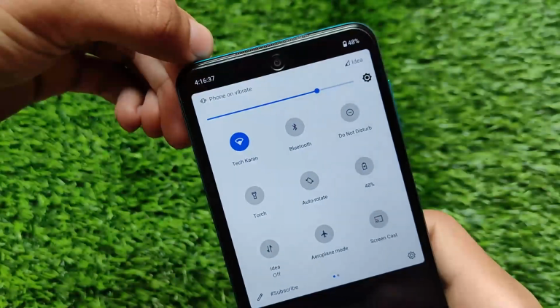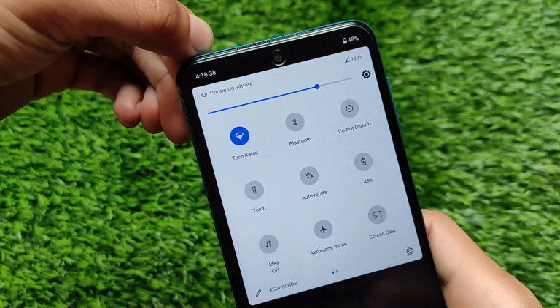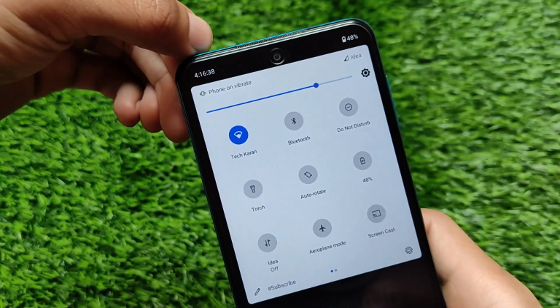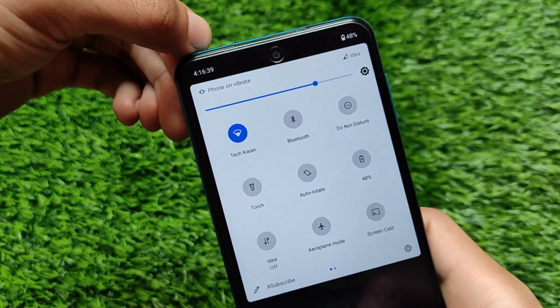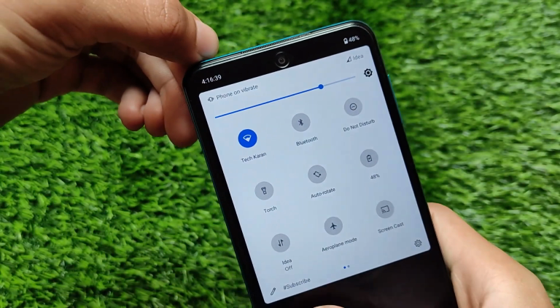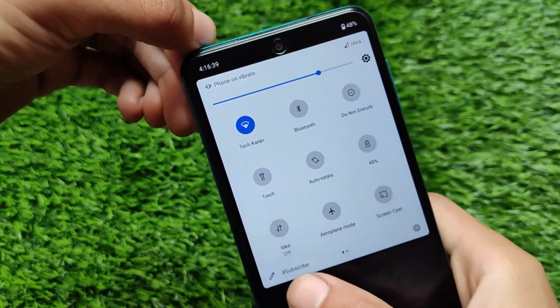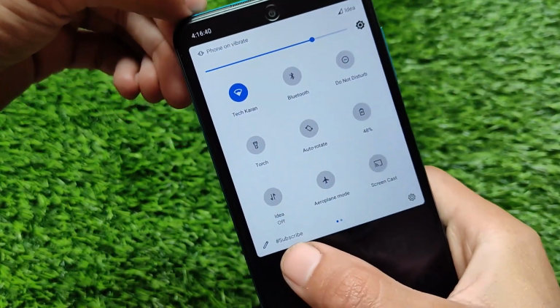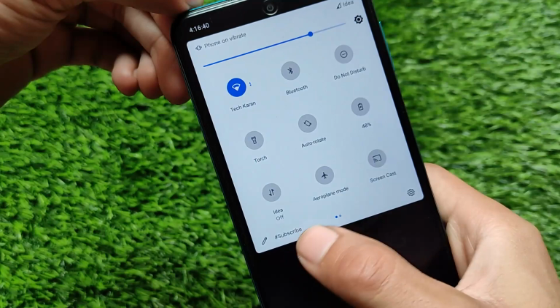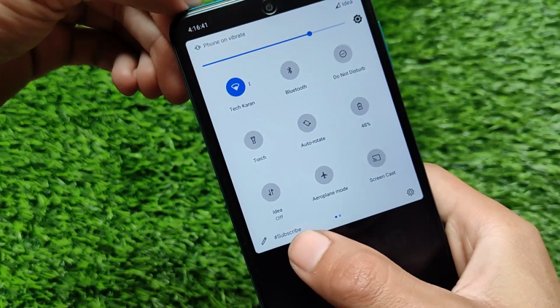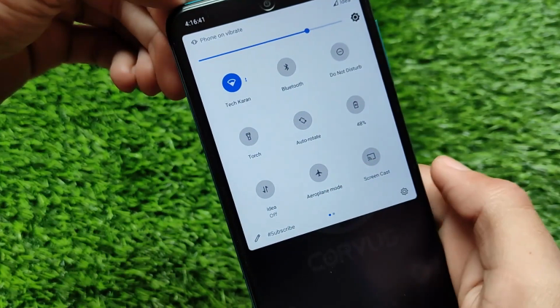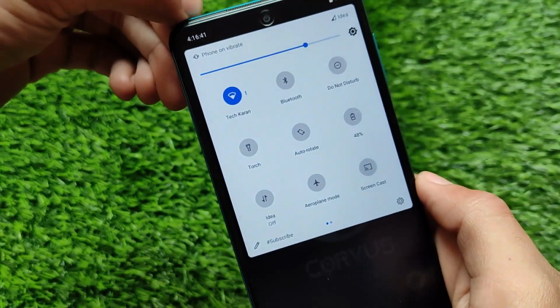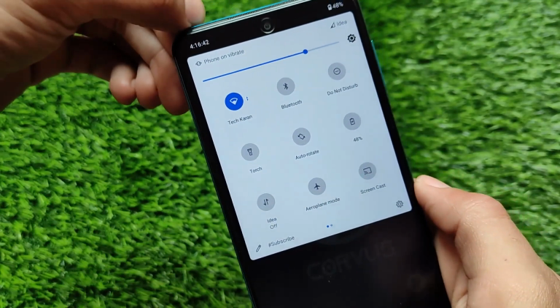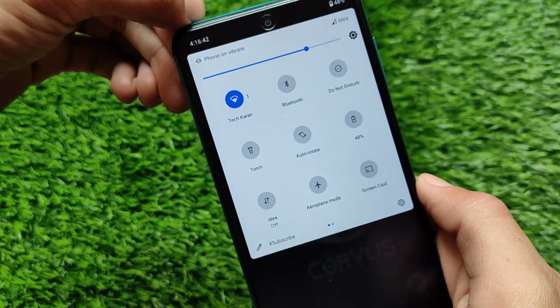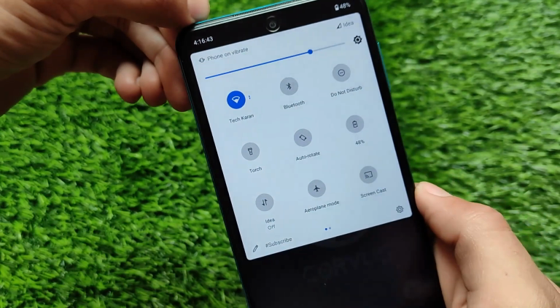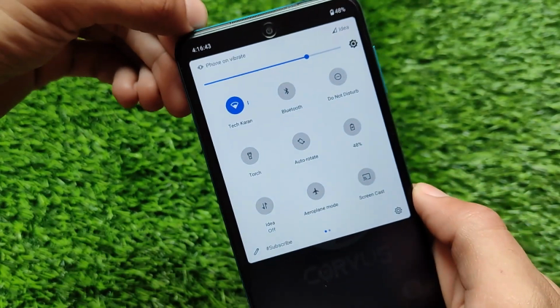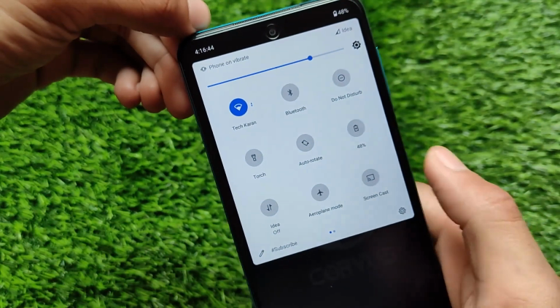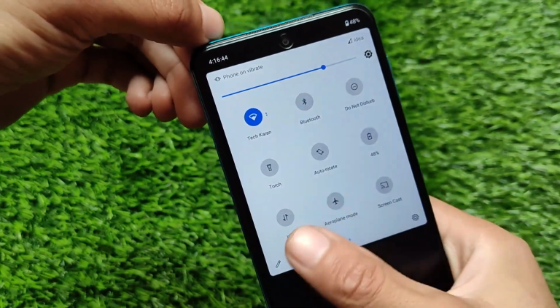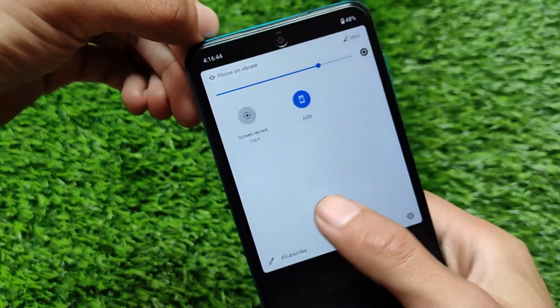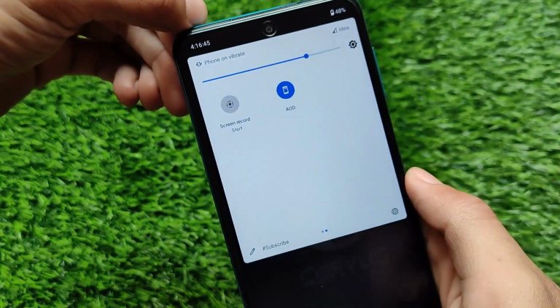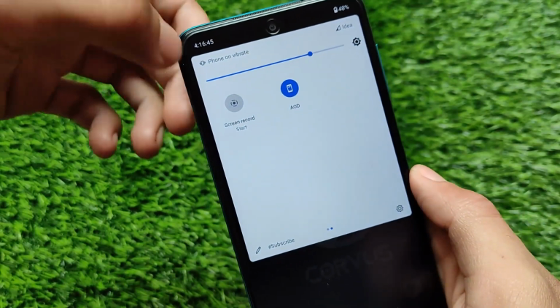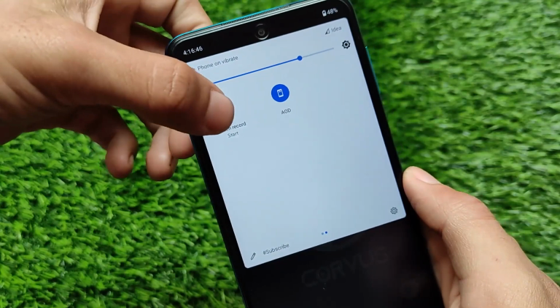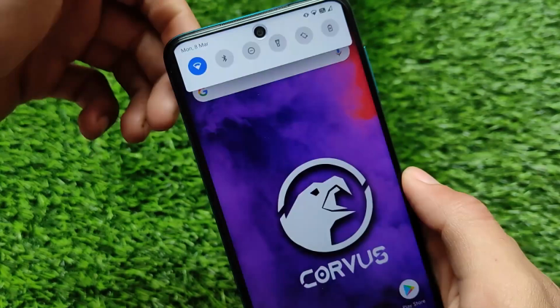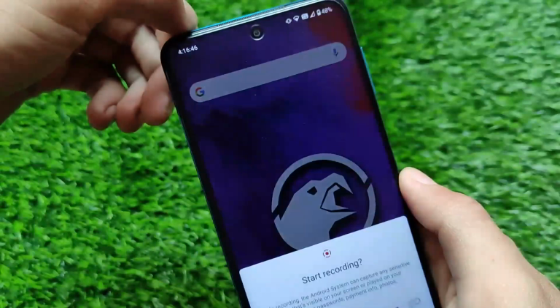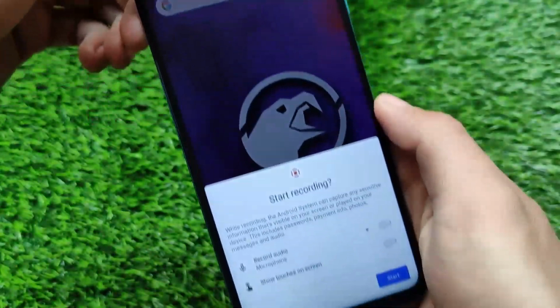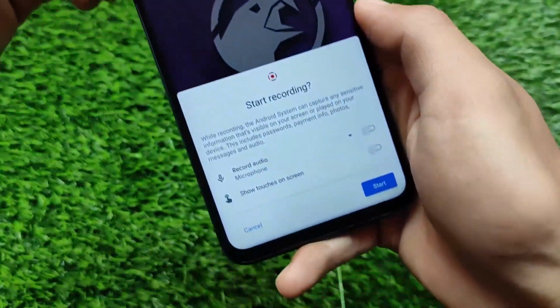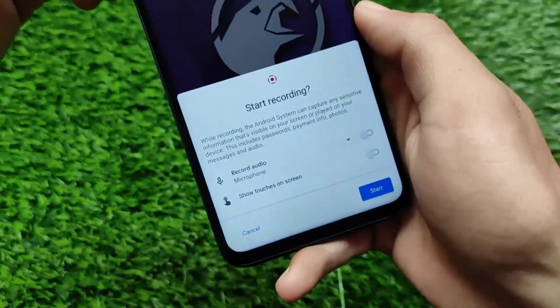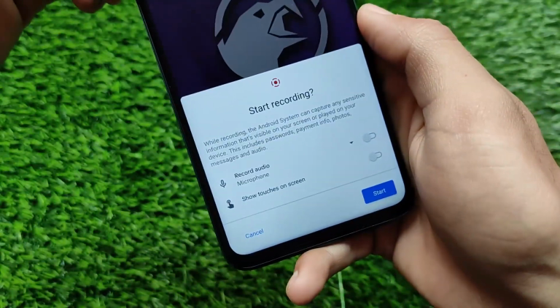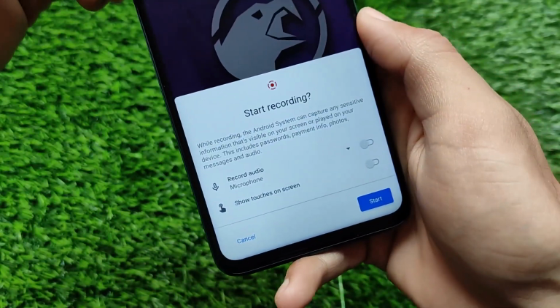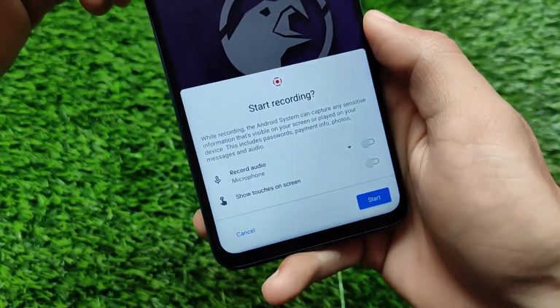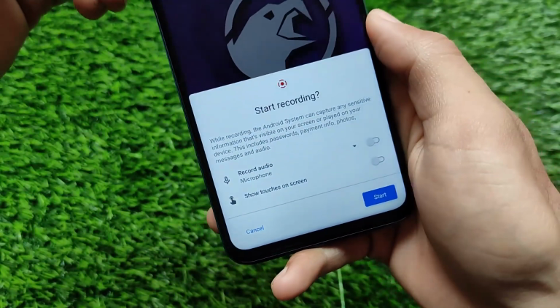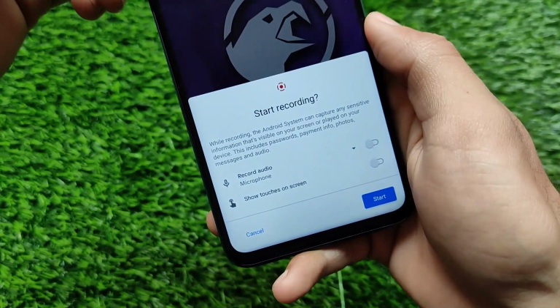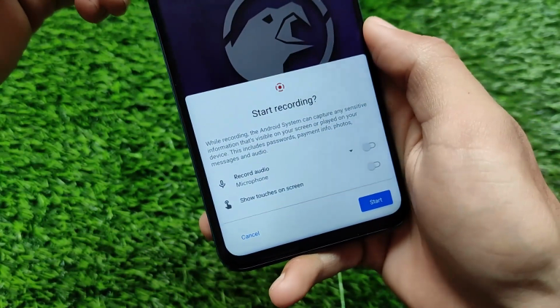If you talk about the quick settings, you can adjust them — you can simply set the quick settings footer text, it's up to you. You can adjust a lot of things. It also has the screen recording option available, where you can record from the microphone.